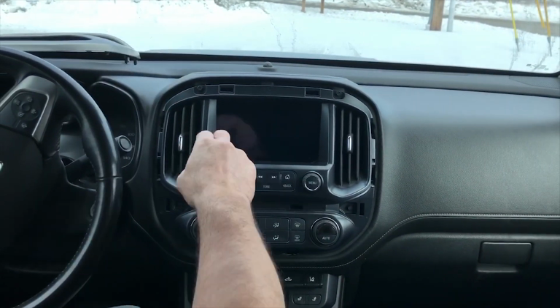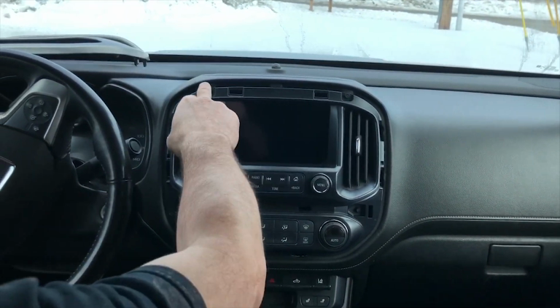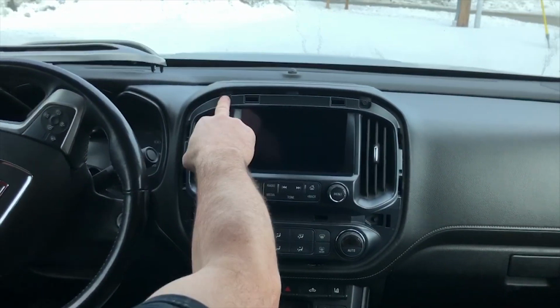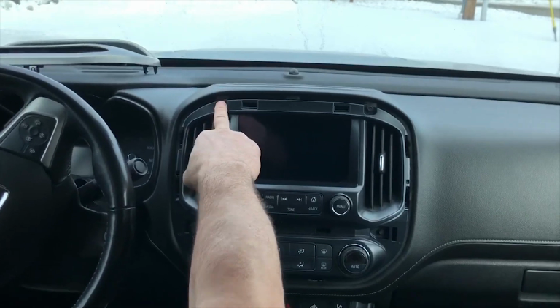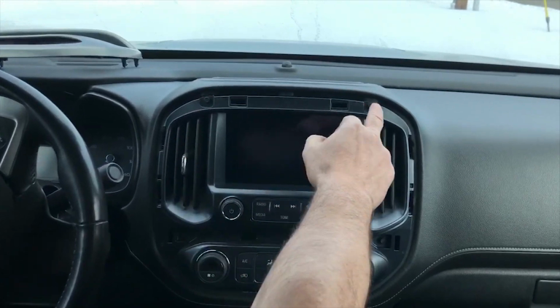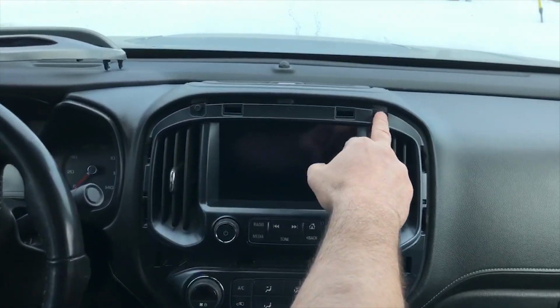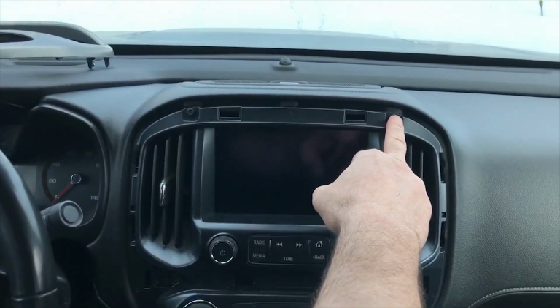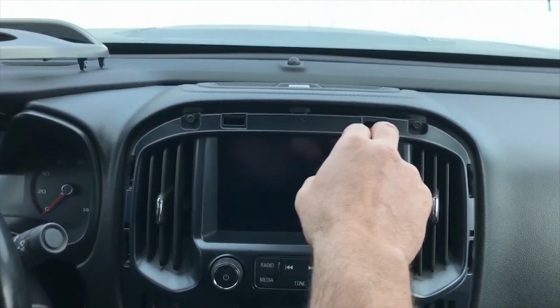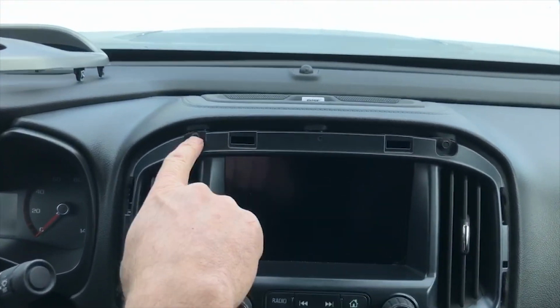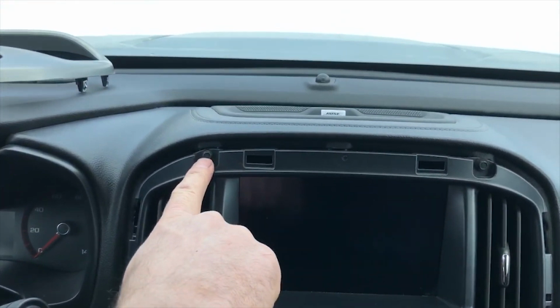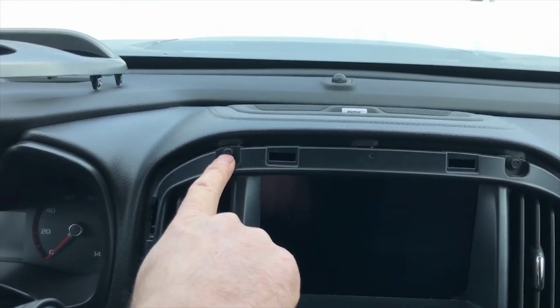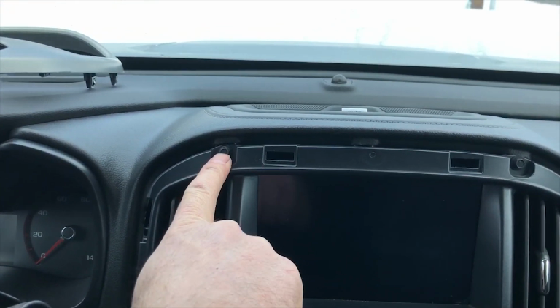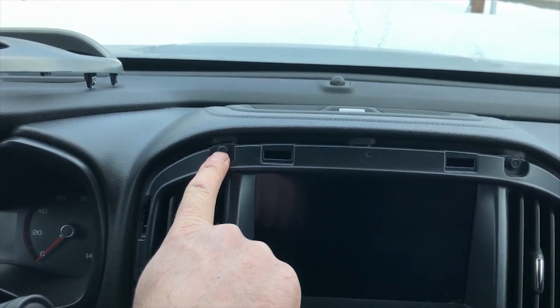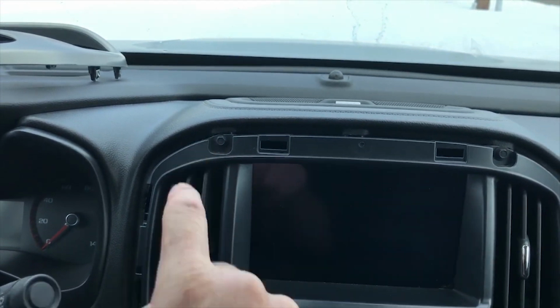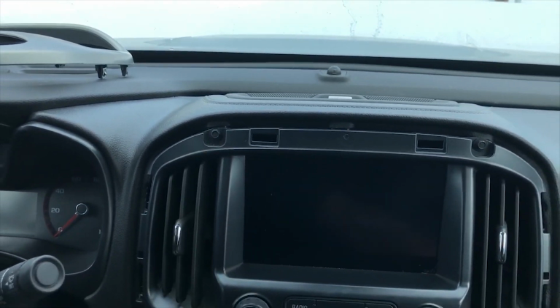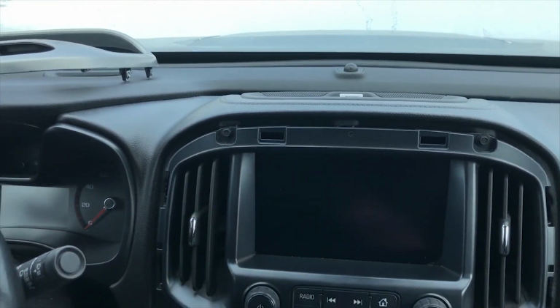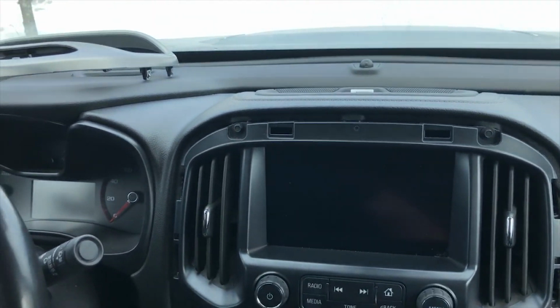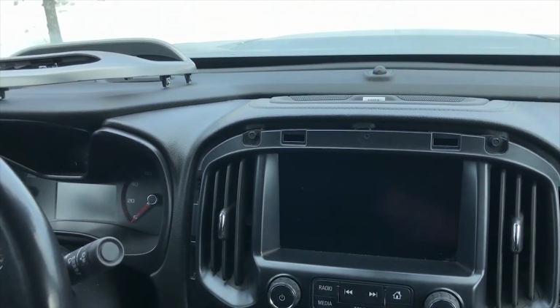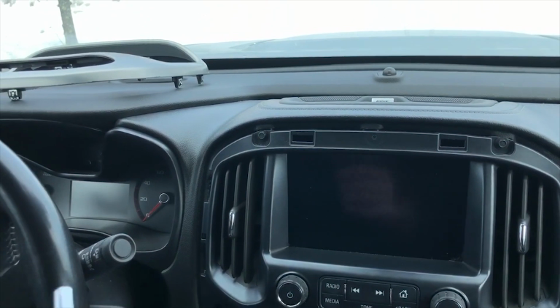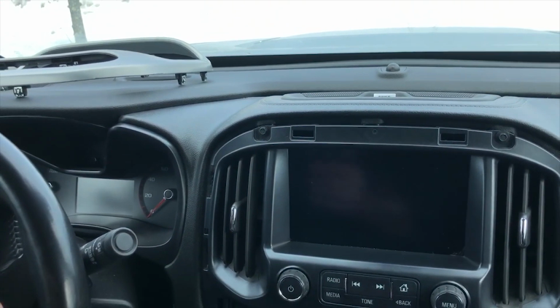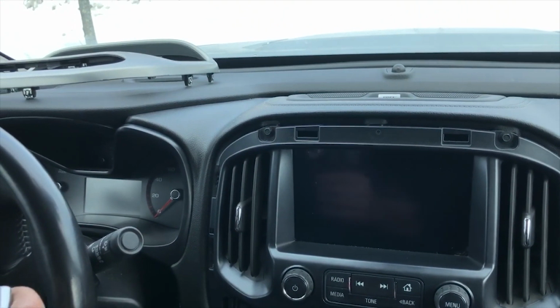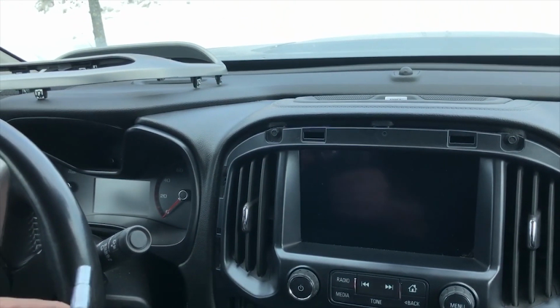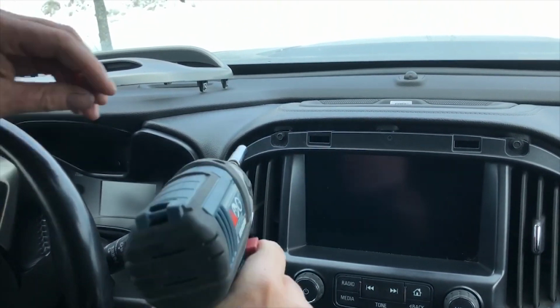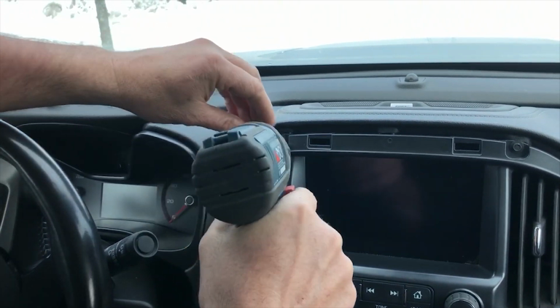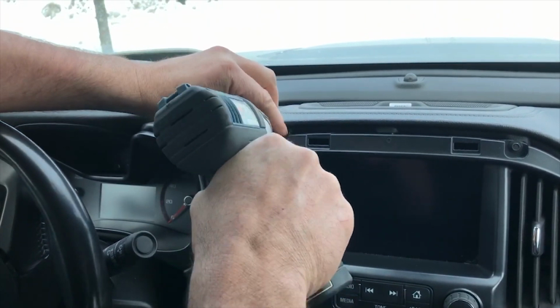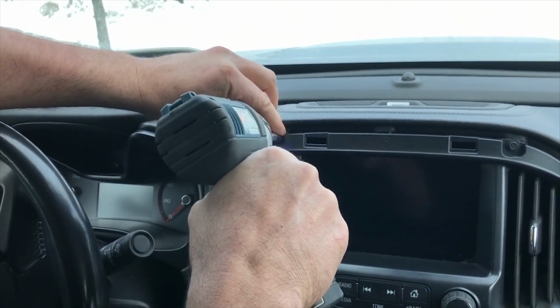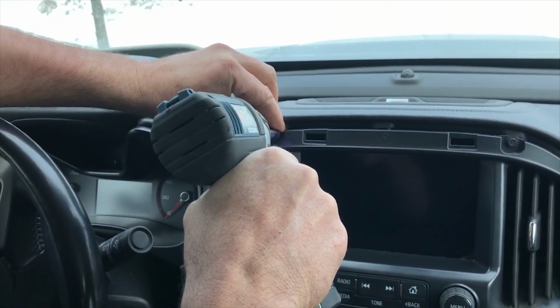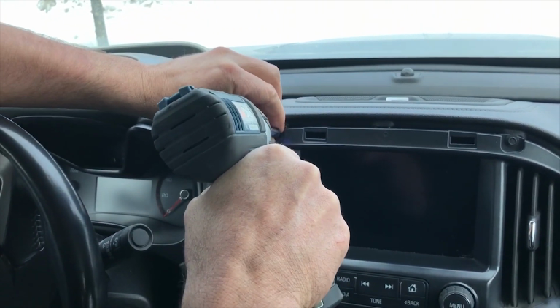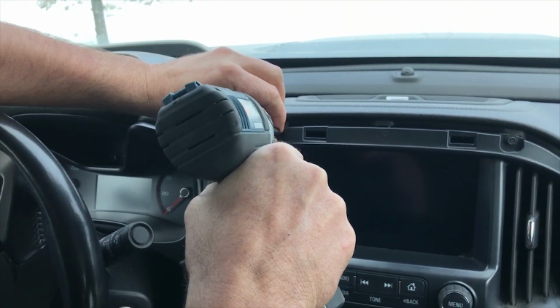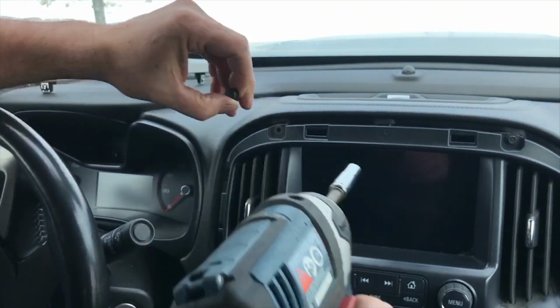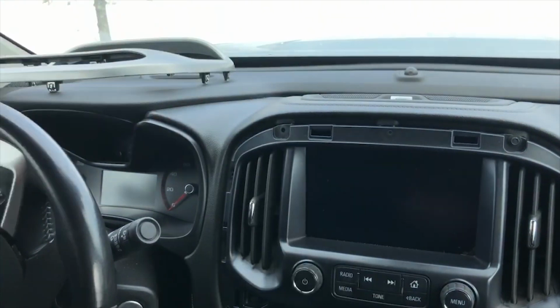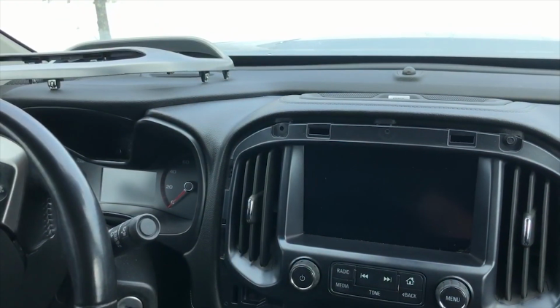Once you do that, you can see two bolts — one here, one here. We're gonna go ahead and install it on the left side right now. It's a 7 millimeter screw. Just take that screw out.